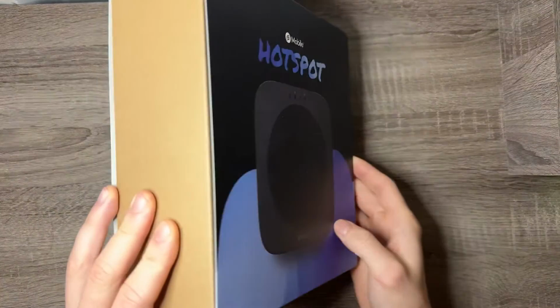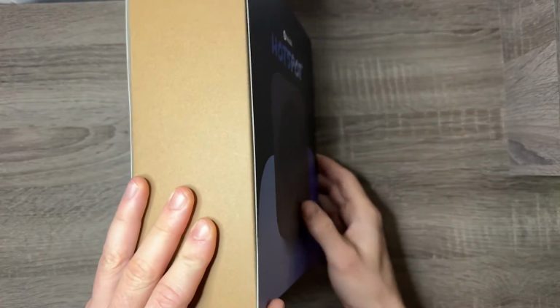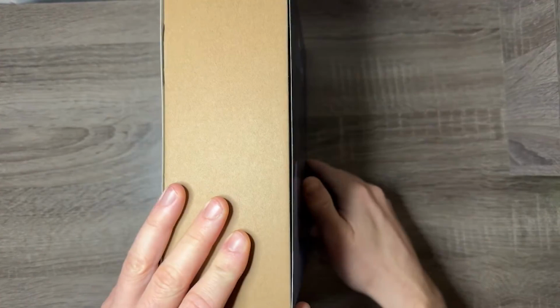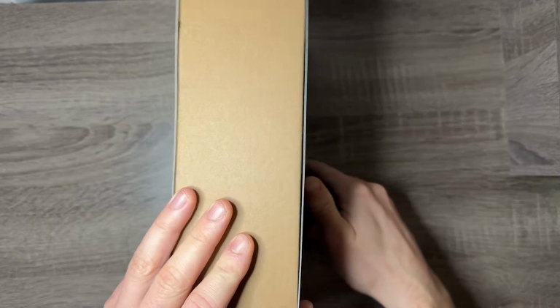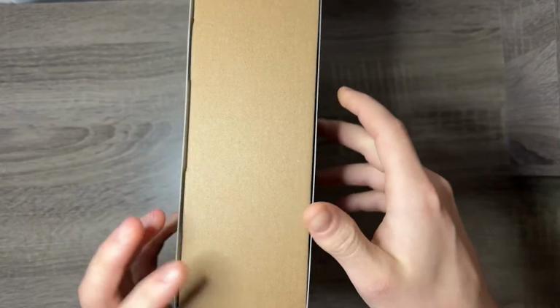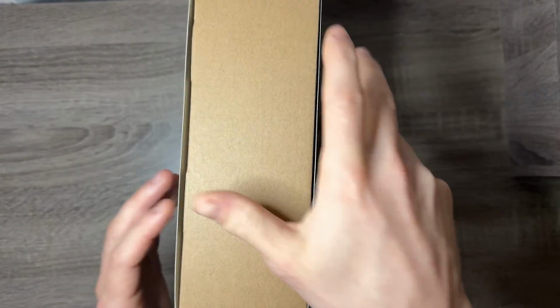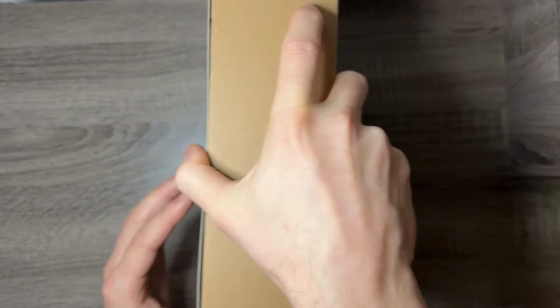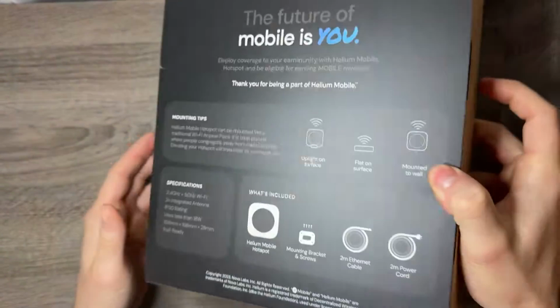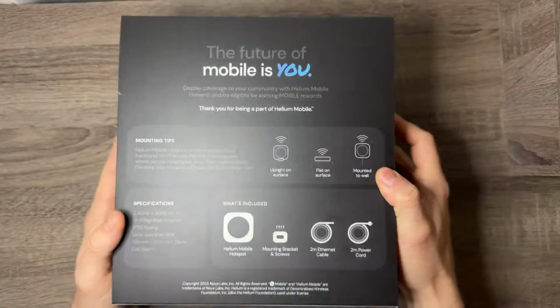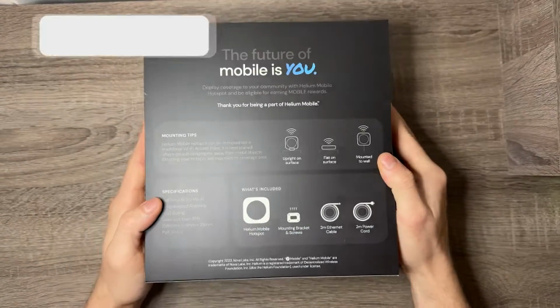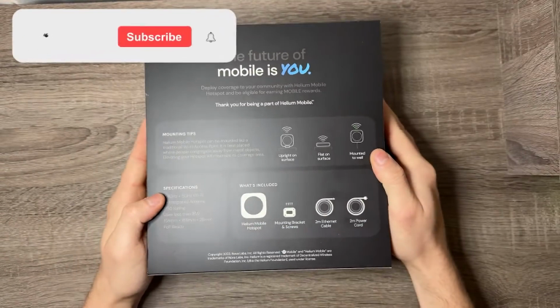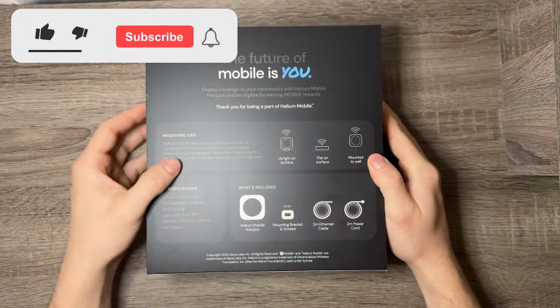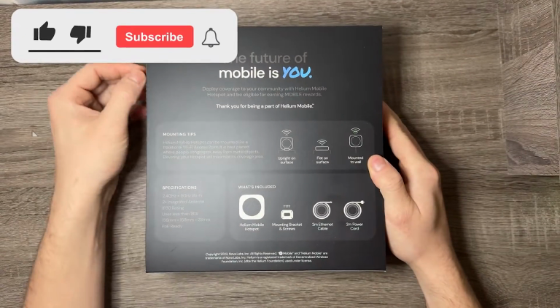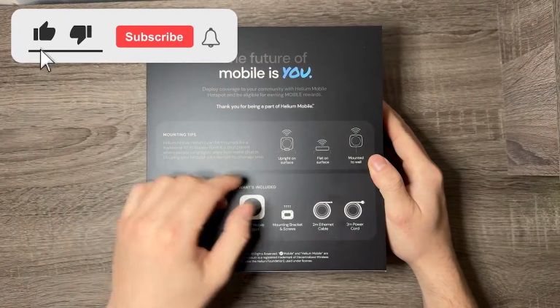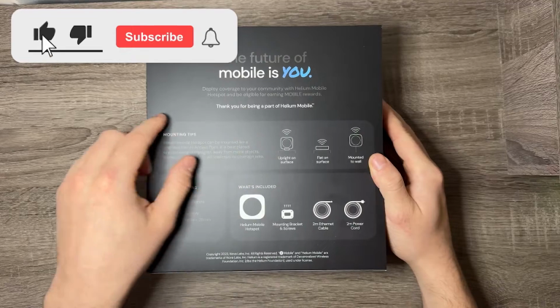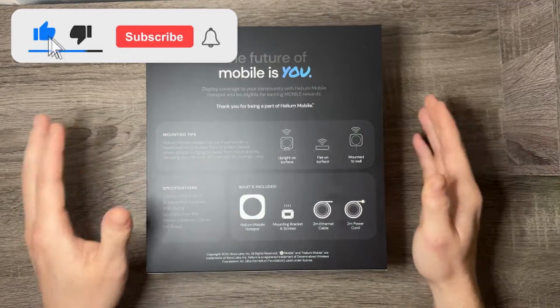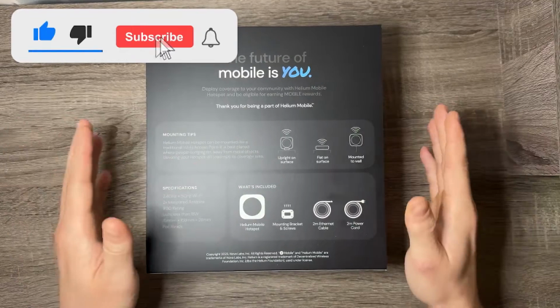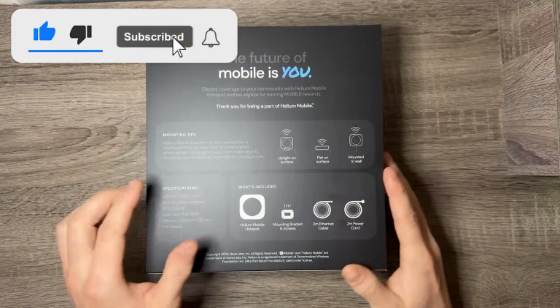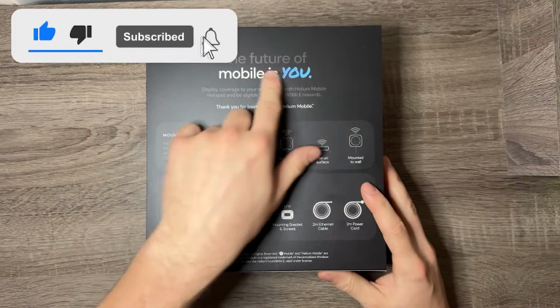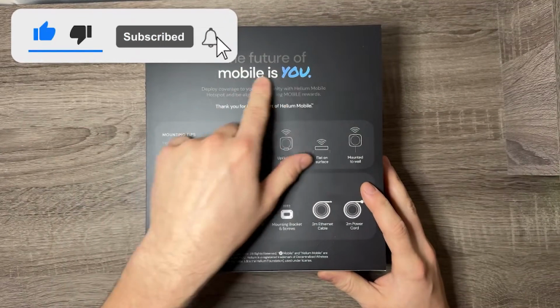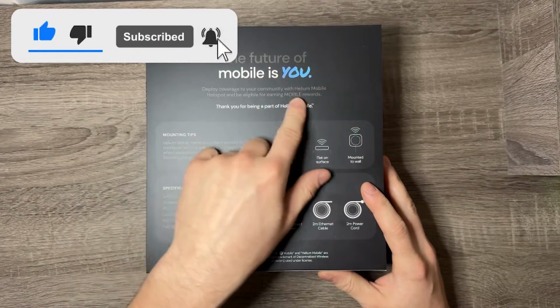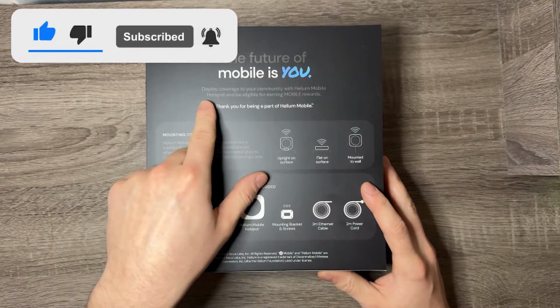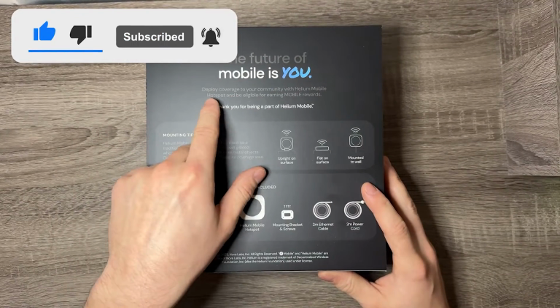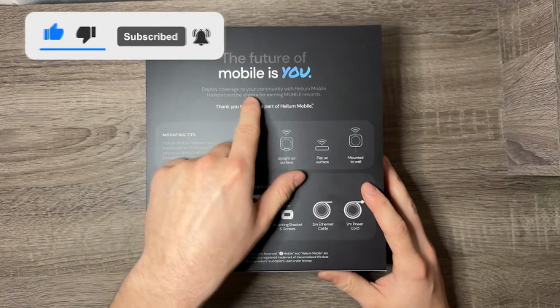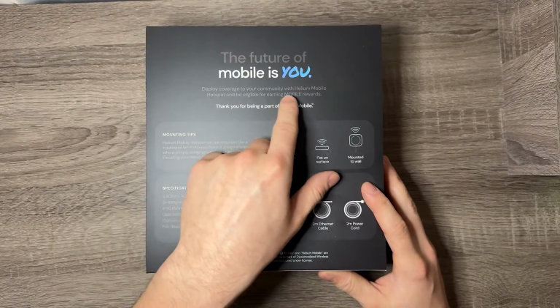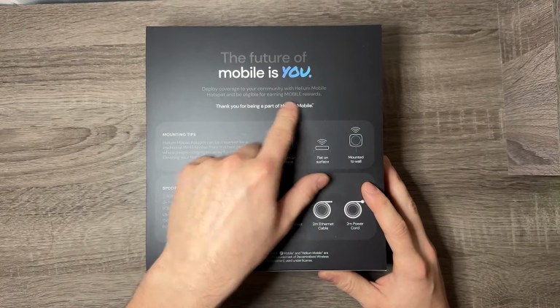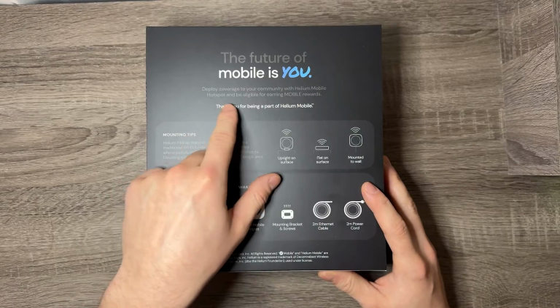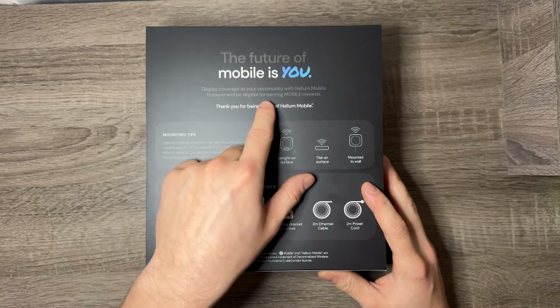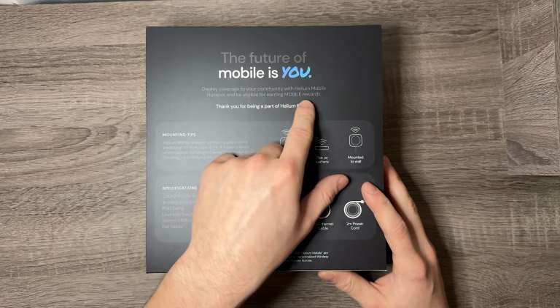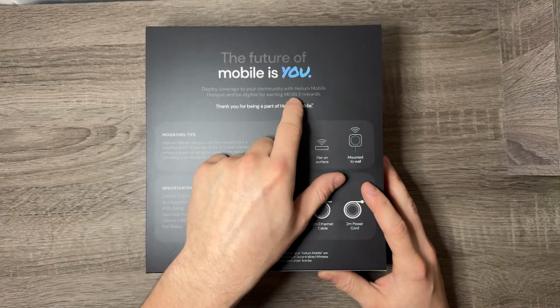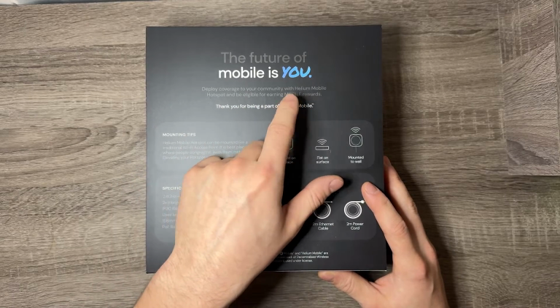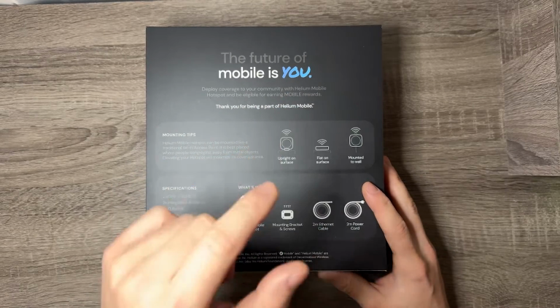This was not paid or sponsored or anything like this — I bought this with my own earnings. I actually bought this with my HiMapper earnings, which is pretty cool. On the back it says: 'This is the future of mobile — deploy coverage to your community with Helium Mobile hotspot and be eligible for earning mobile rewards.'